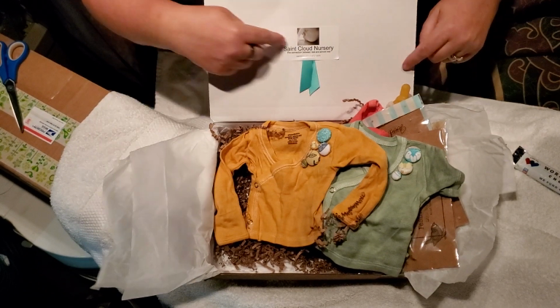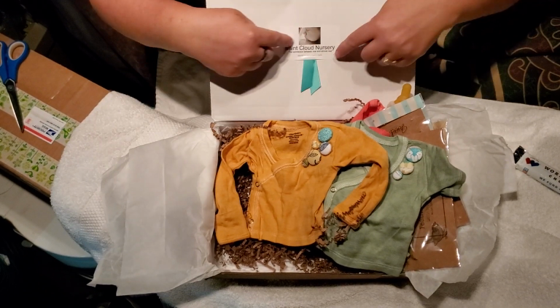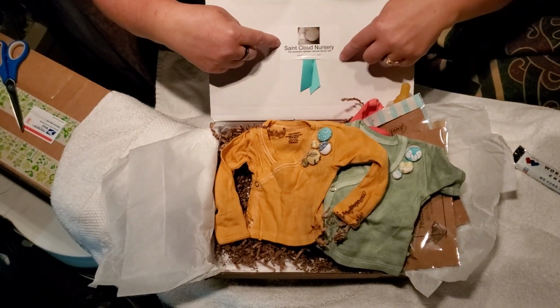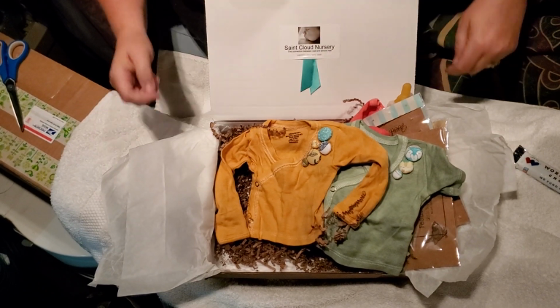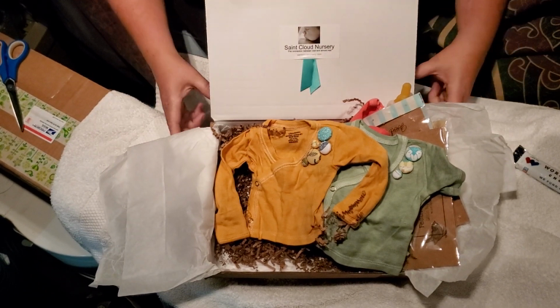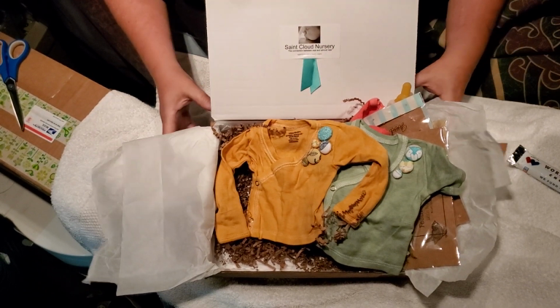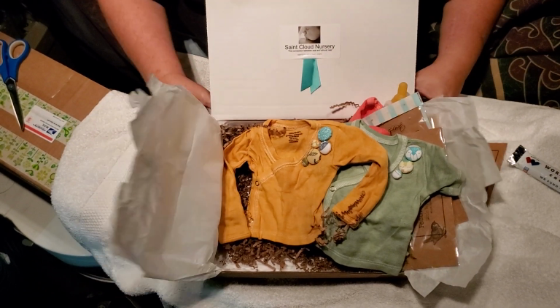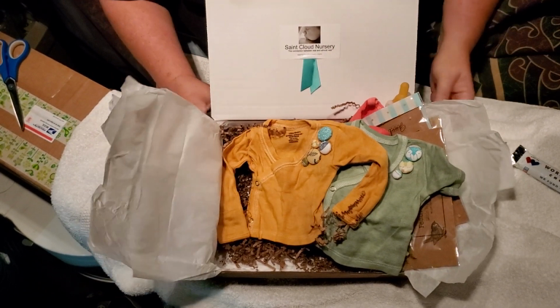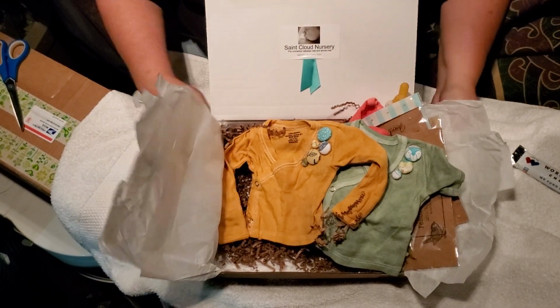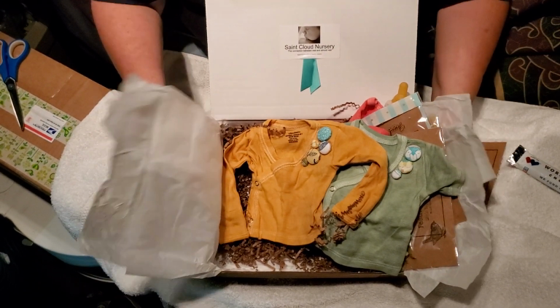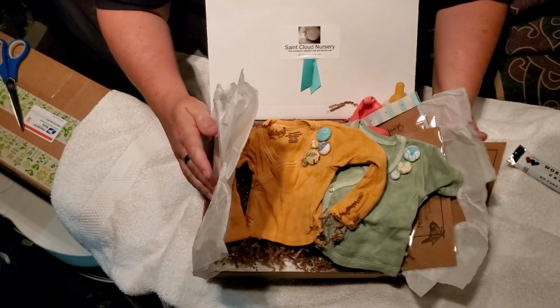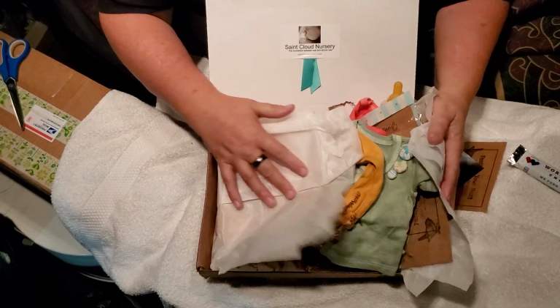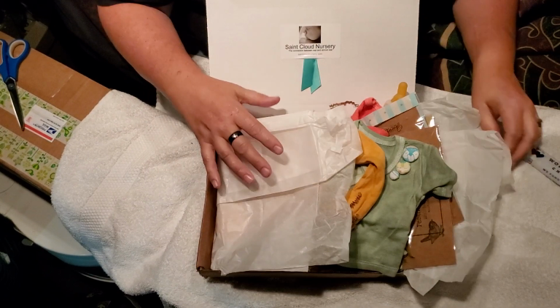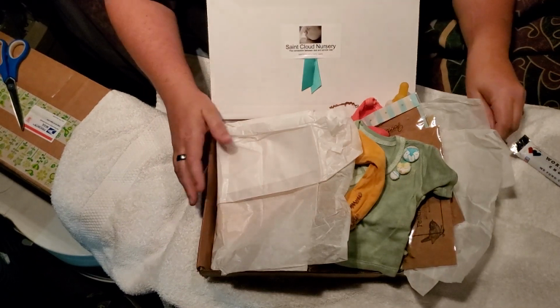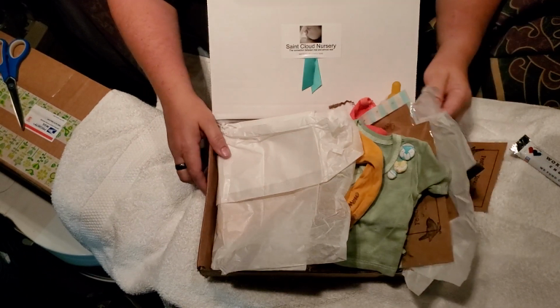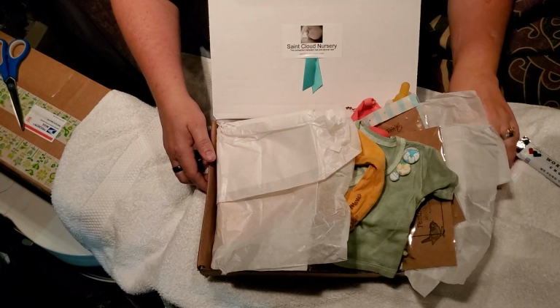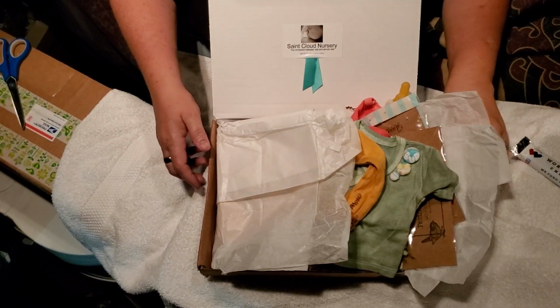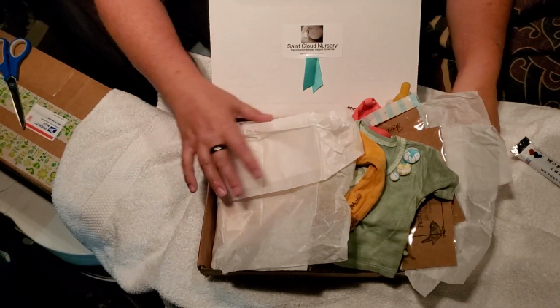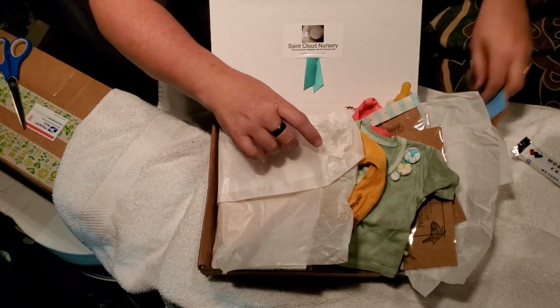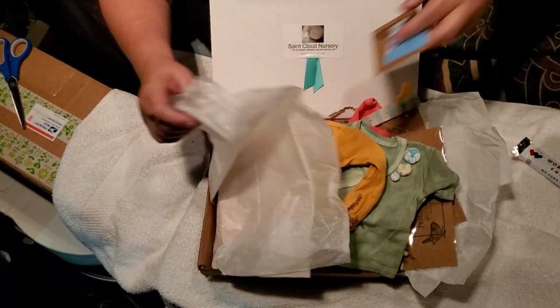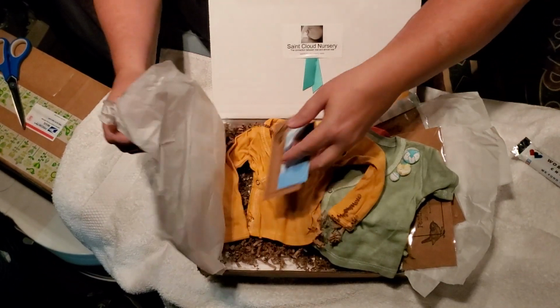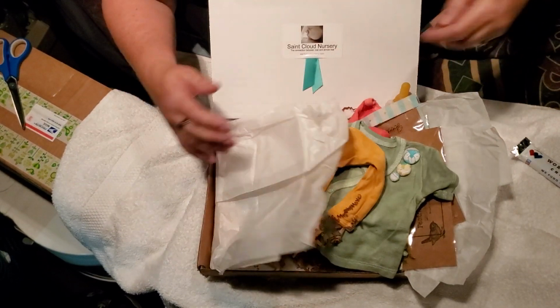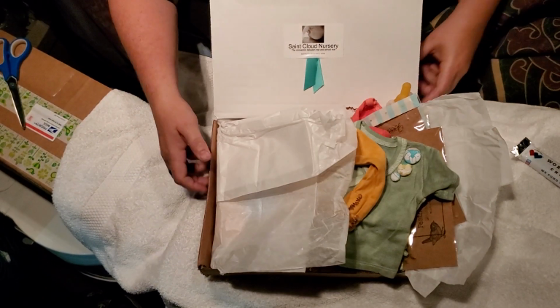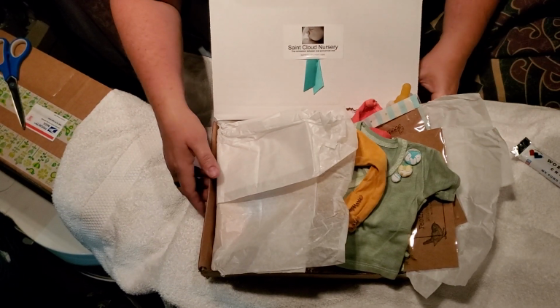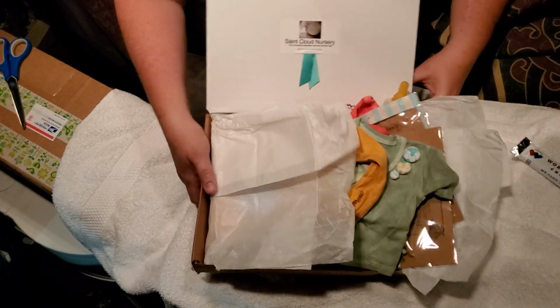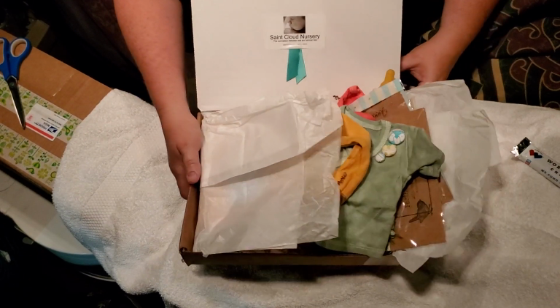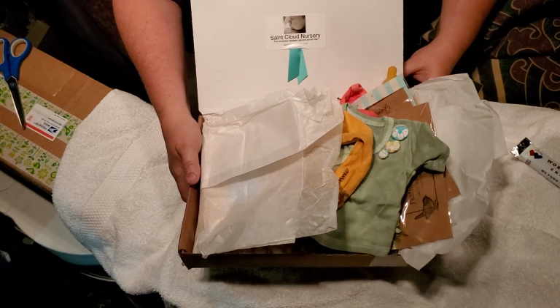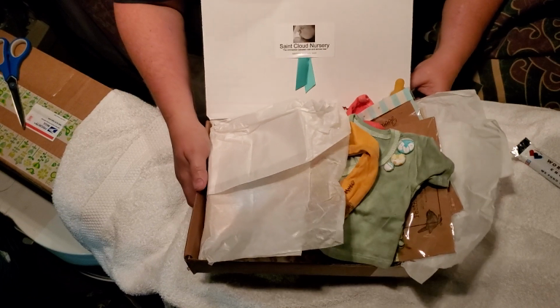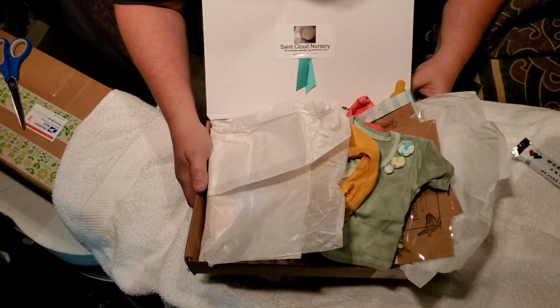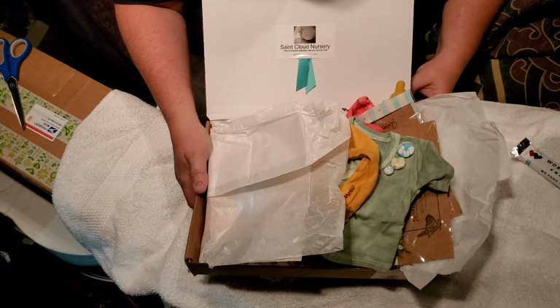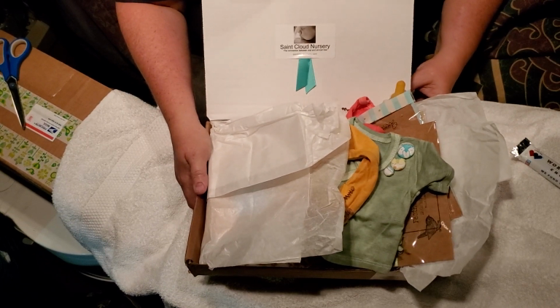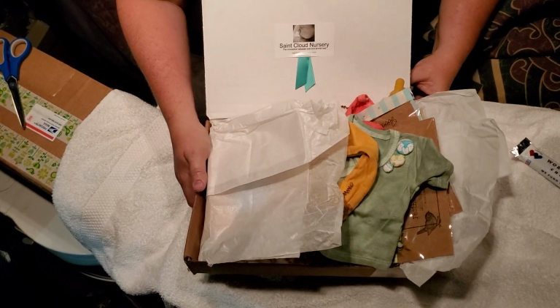Again, this is St. Cloud's Nursery. I don't know if she's going to make any more of these or not, but if she does I would highly suggest and recommend that you get some packages from her.